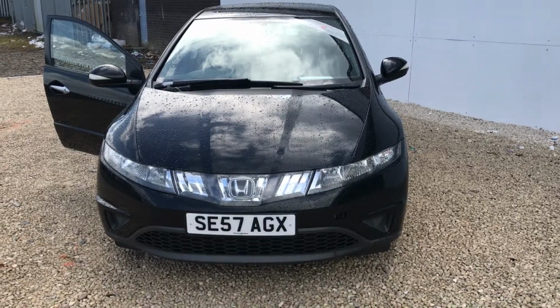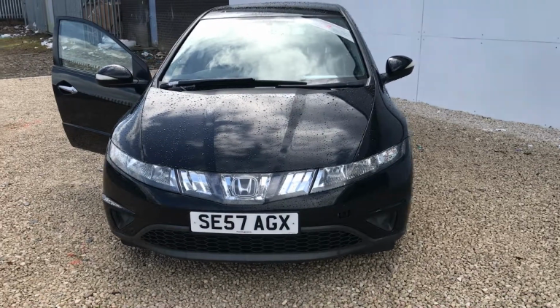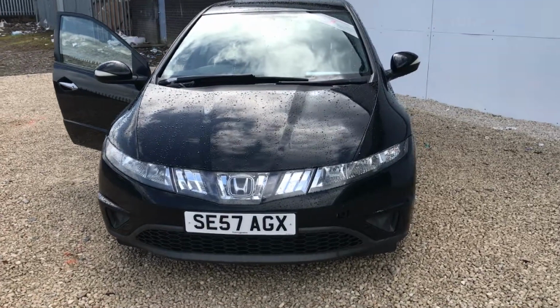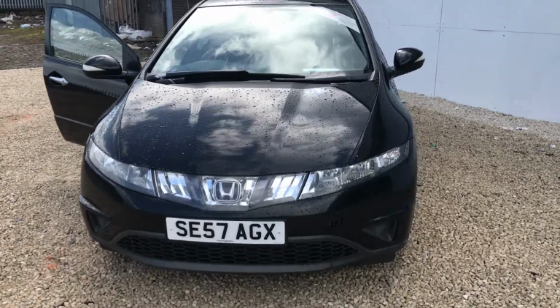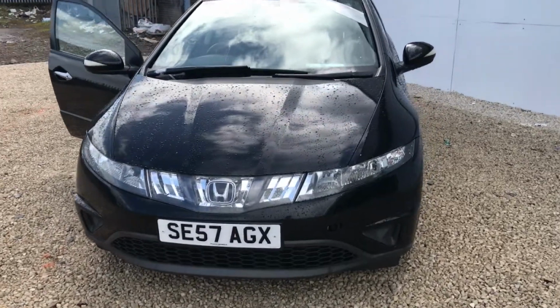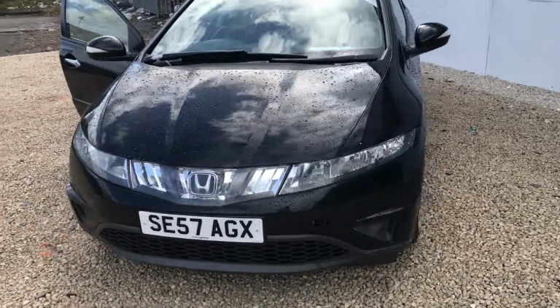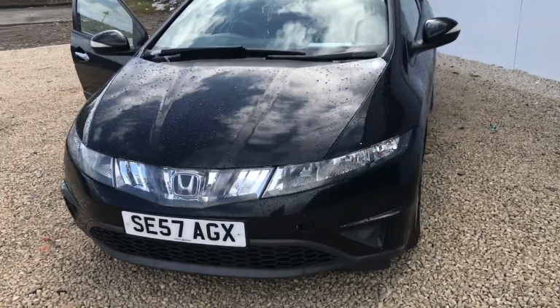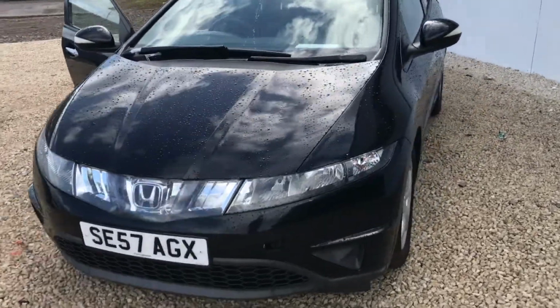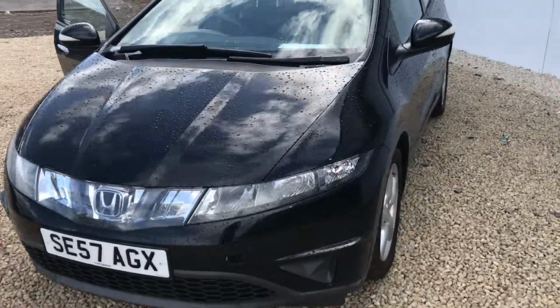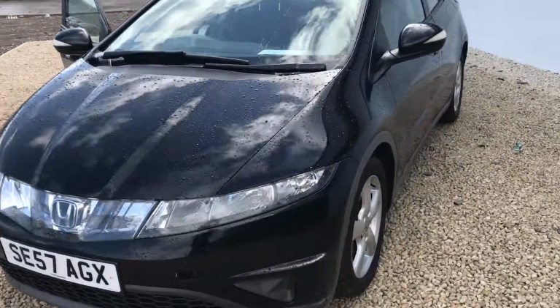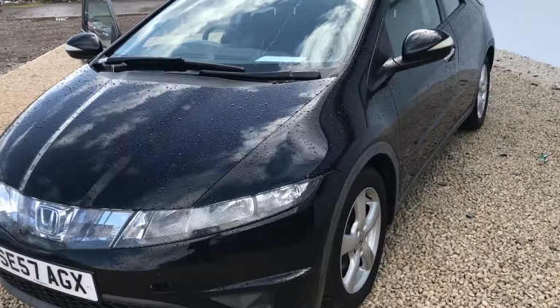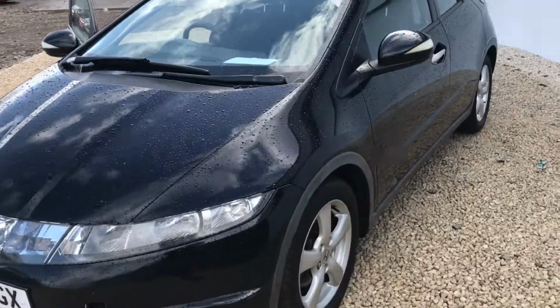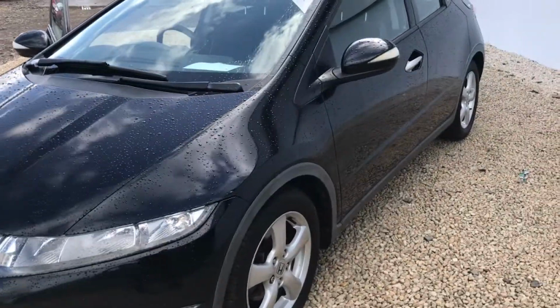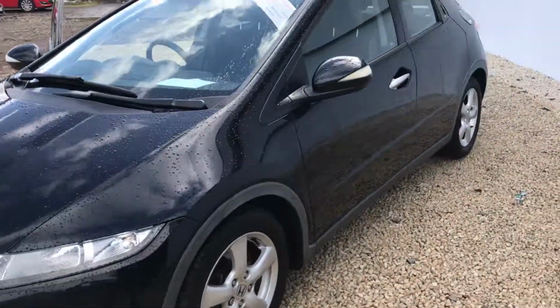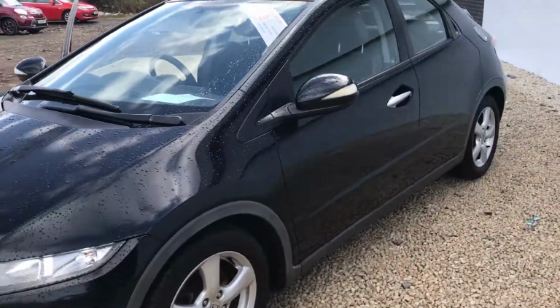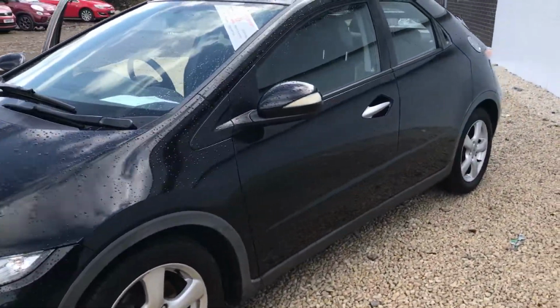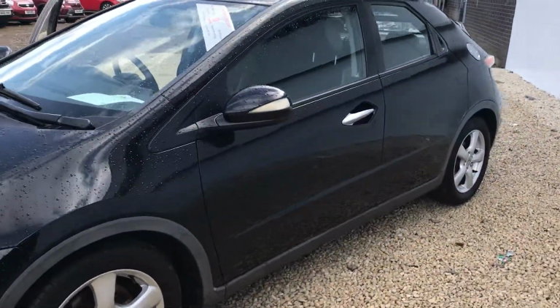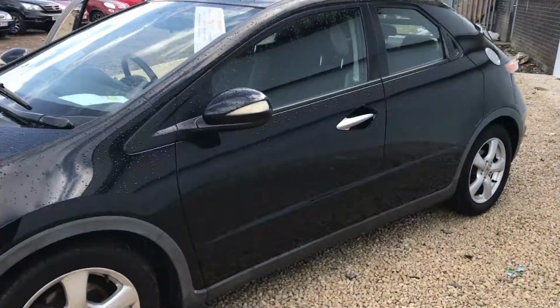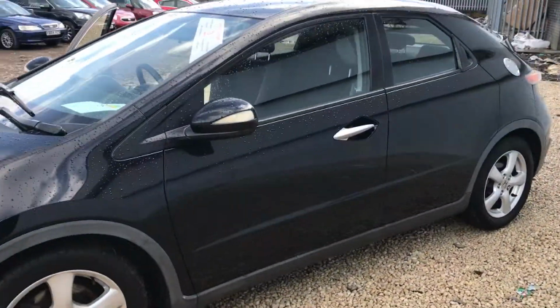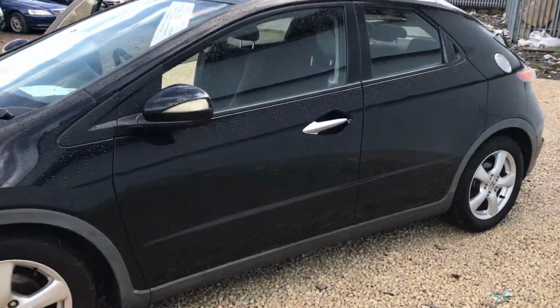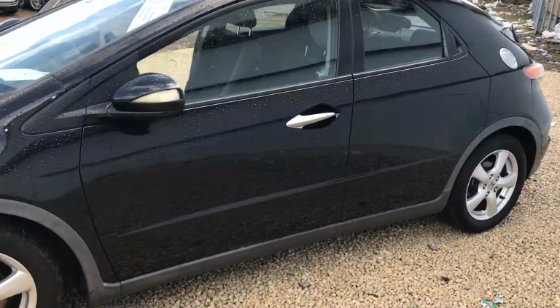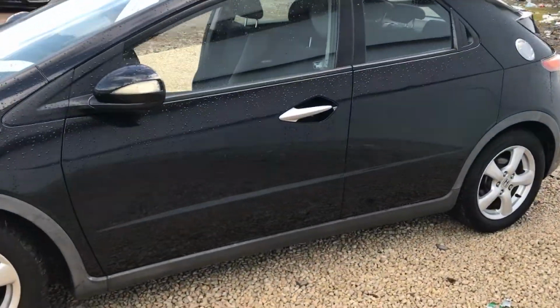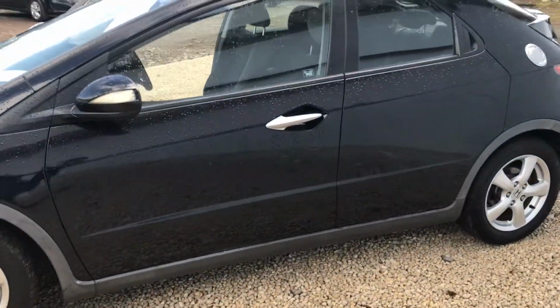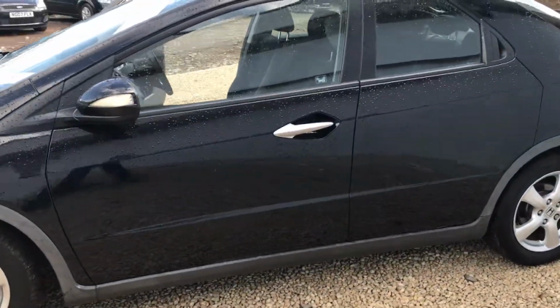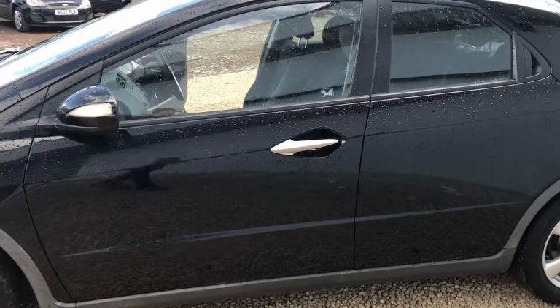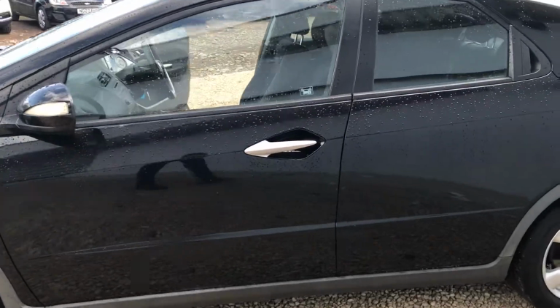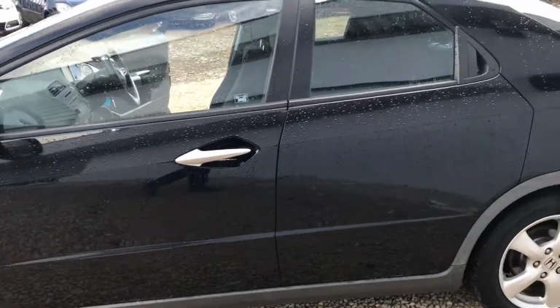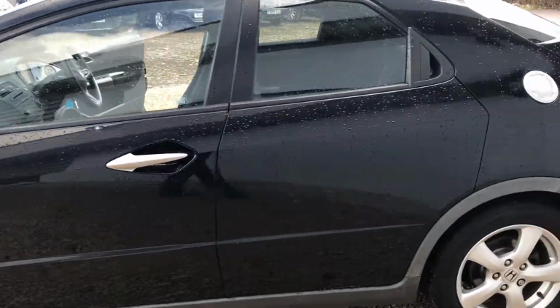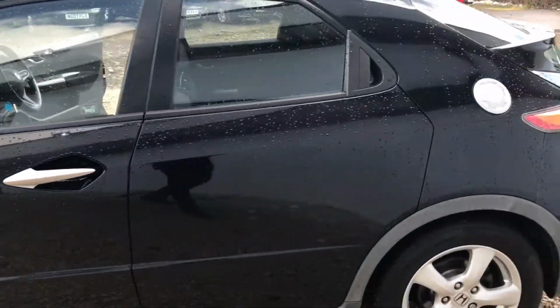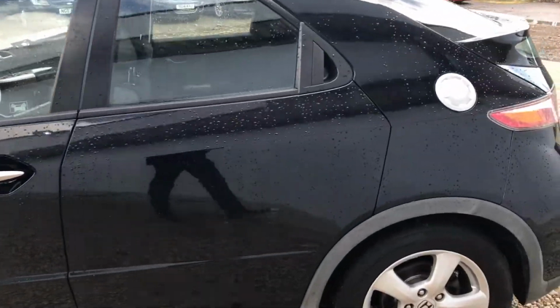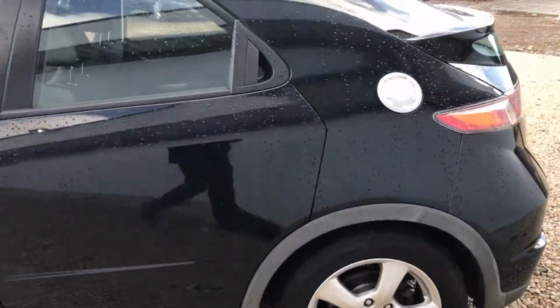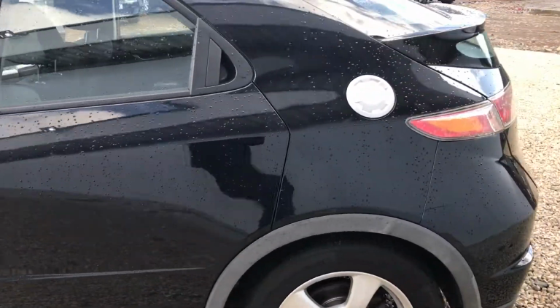Hi there folks, welcome to Phoenix Honda. Here we have a 2007 57th plate Honda Civic 1.8 SE. The car is in crystal black and has 67,000 miles on the clock.